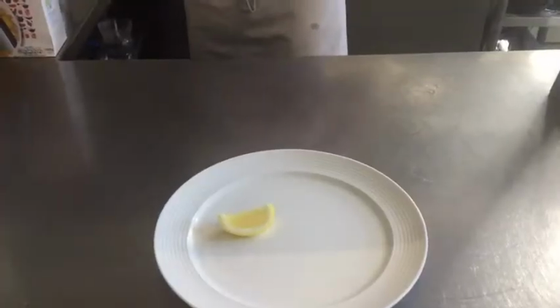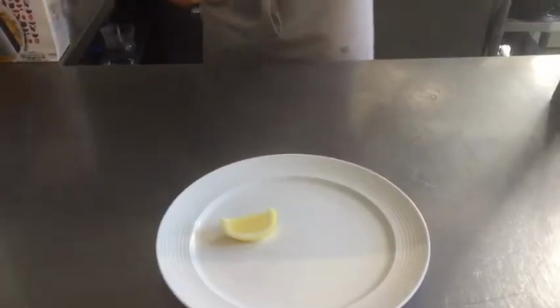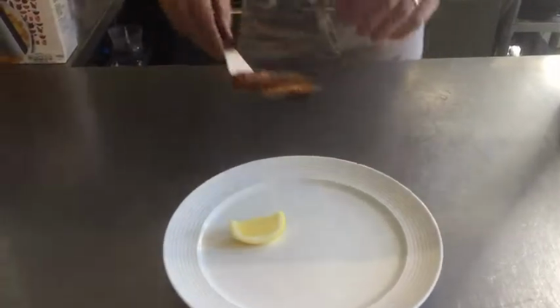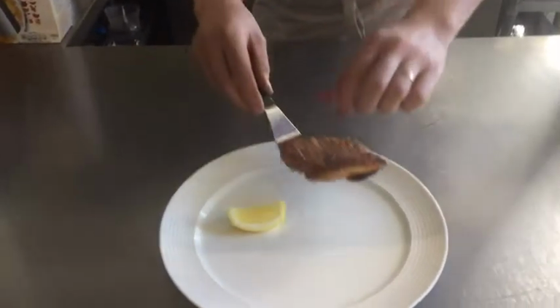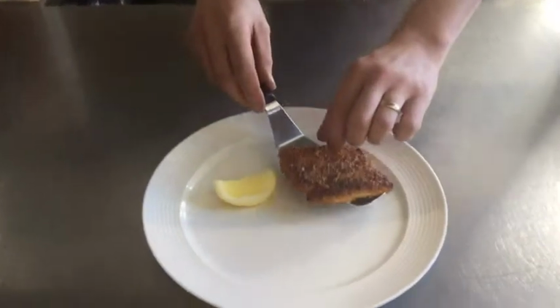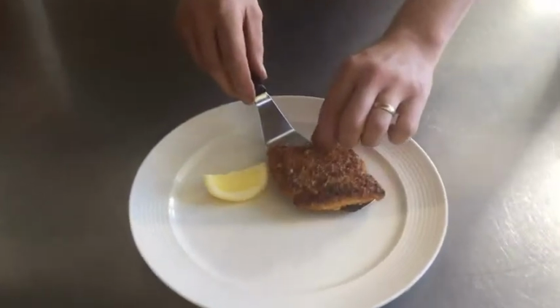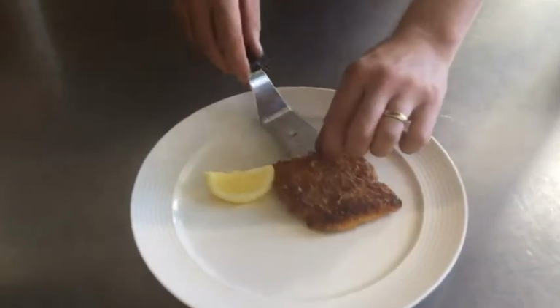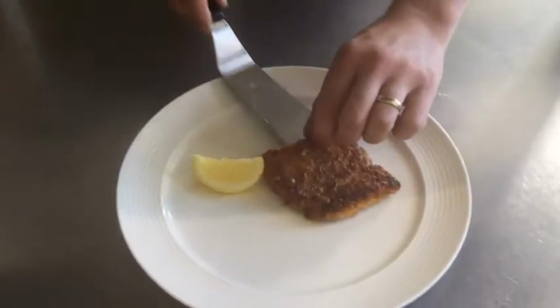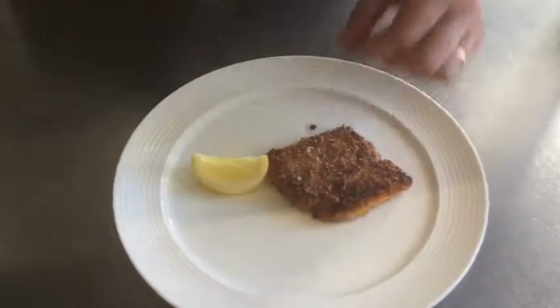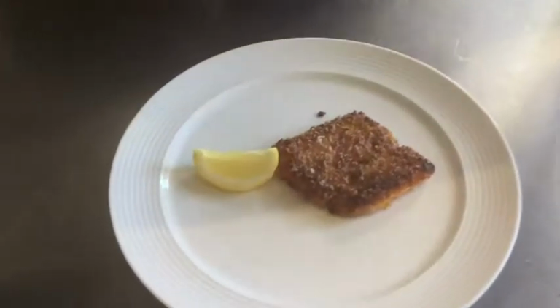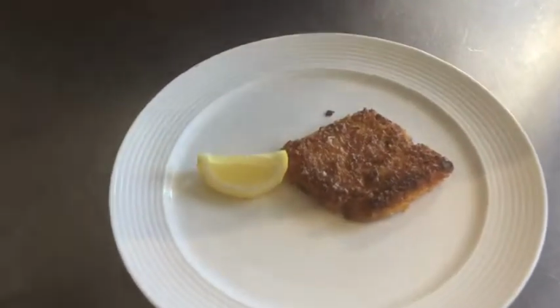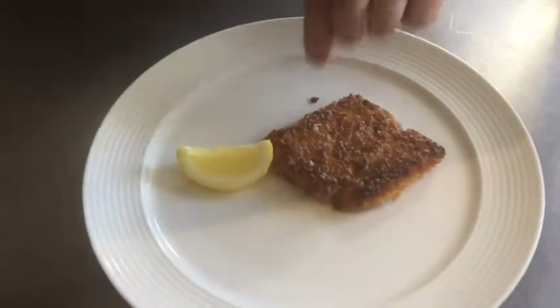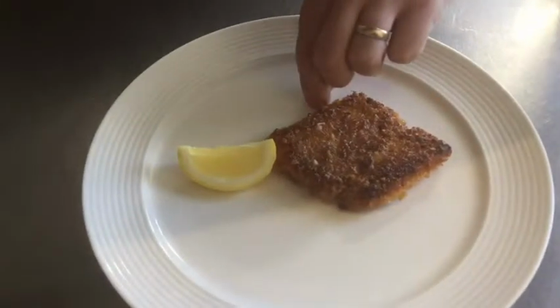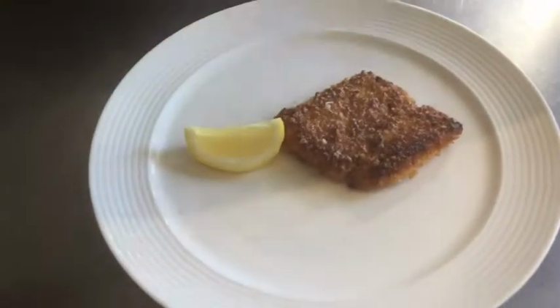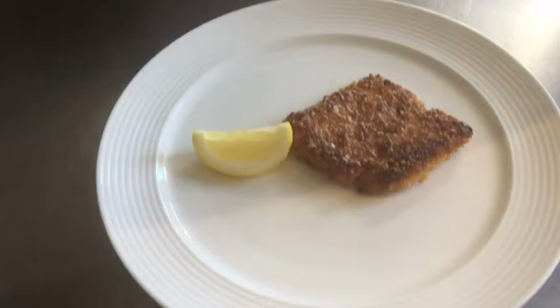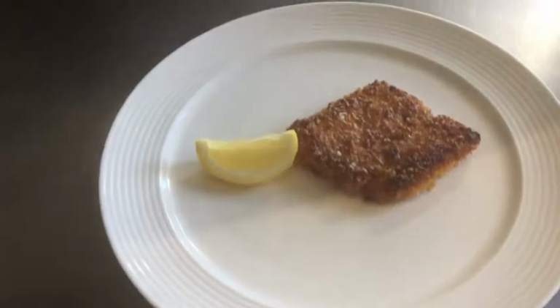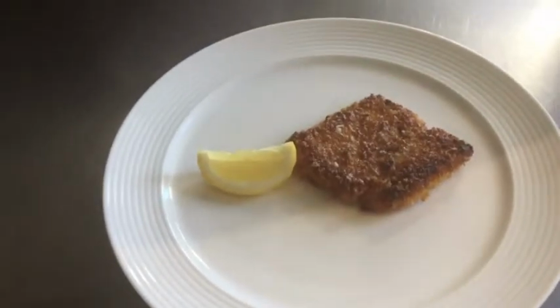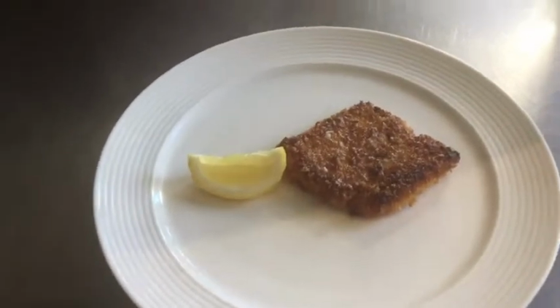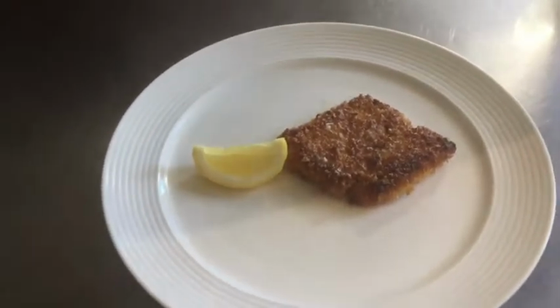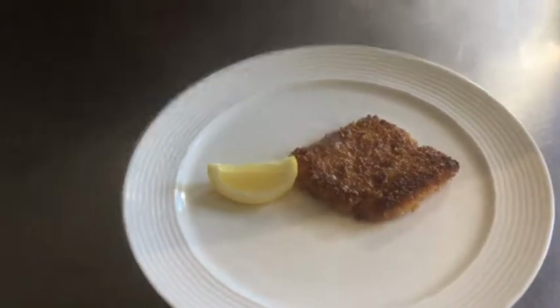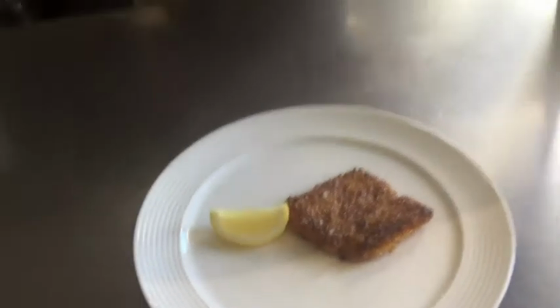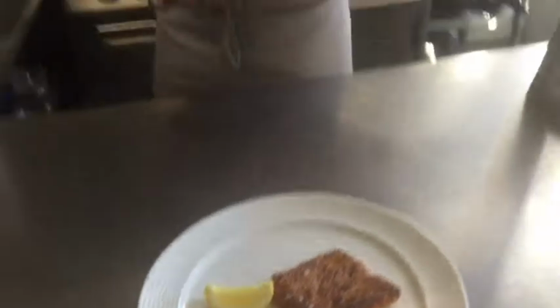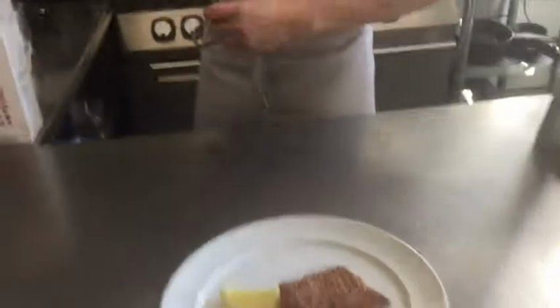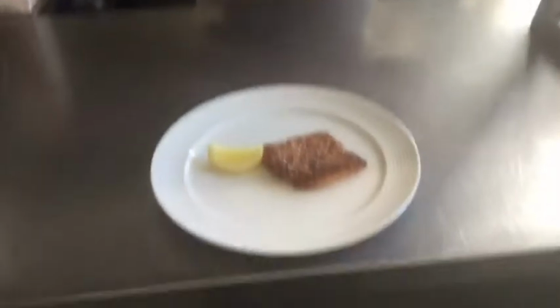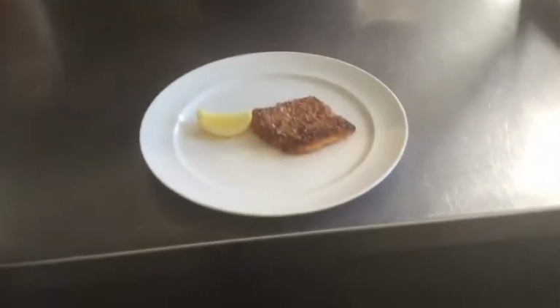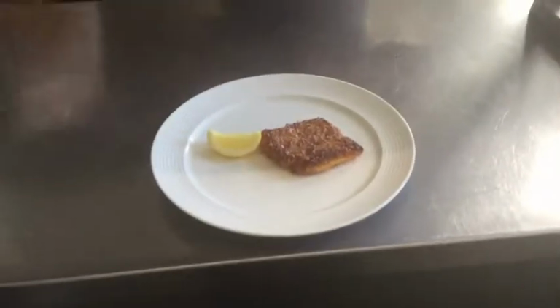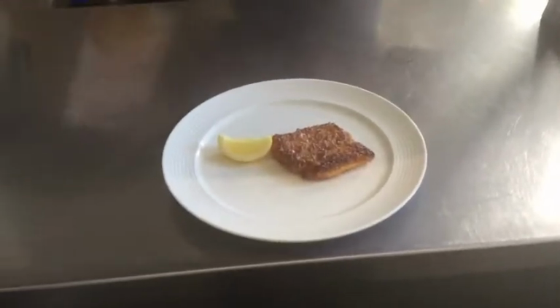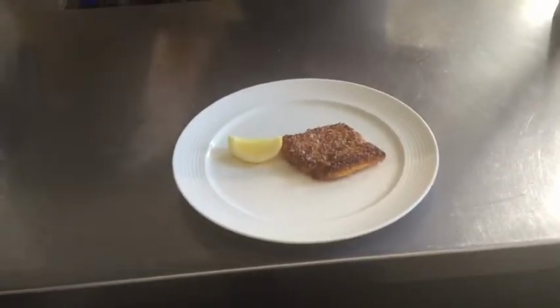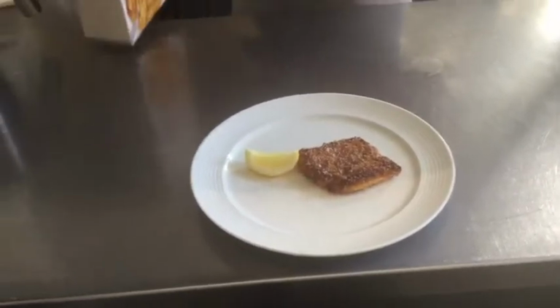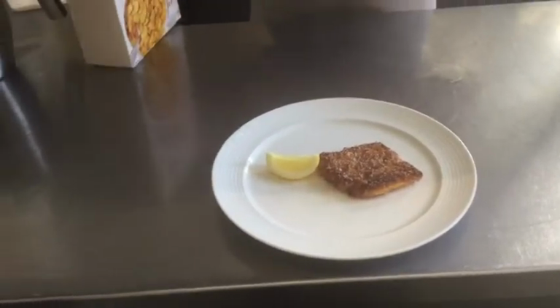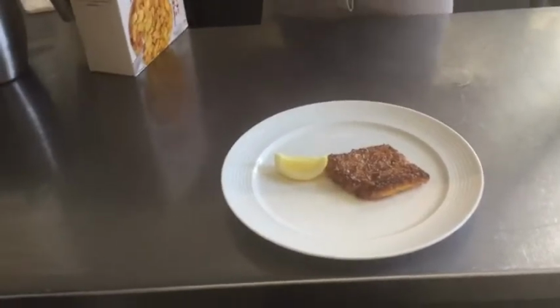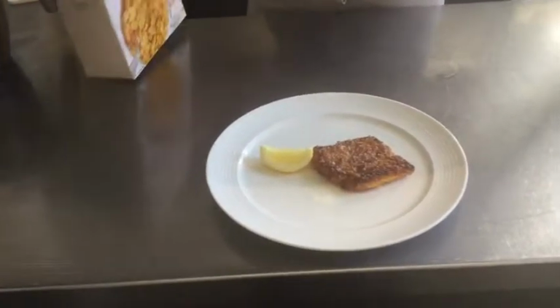And that's it — a nice simple plaice with cornflakes. Dead easy. You'll never need to use breadcrumbs again.